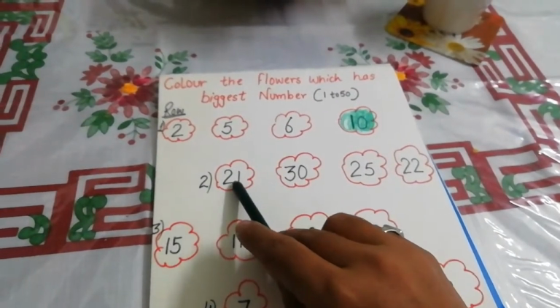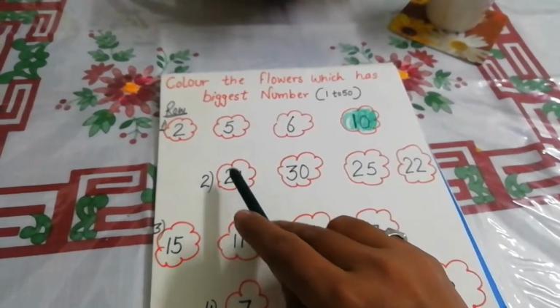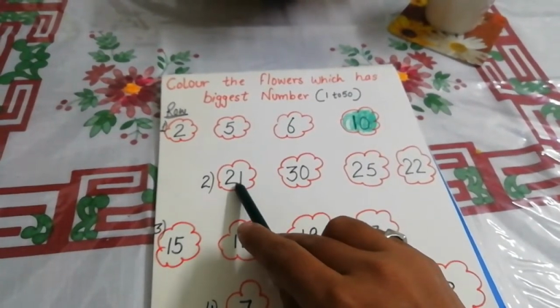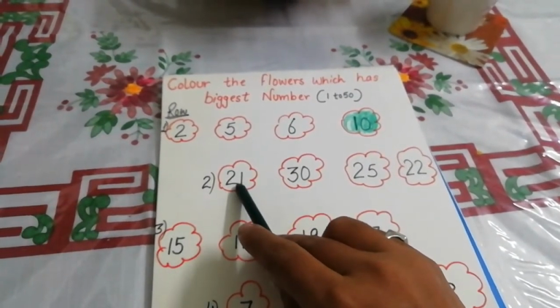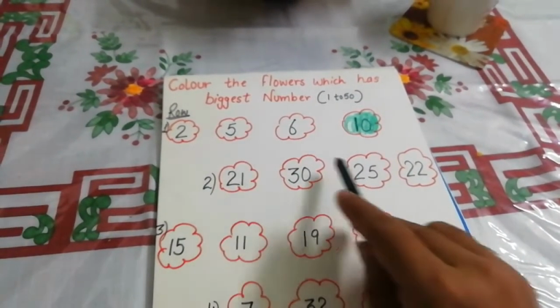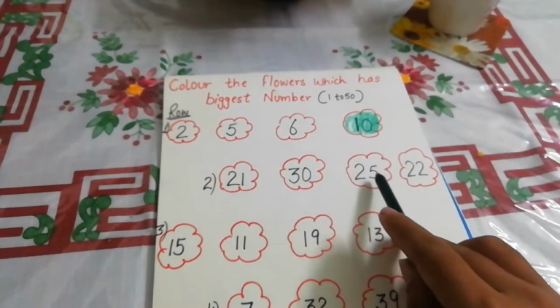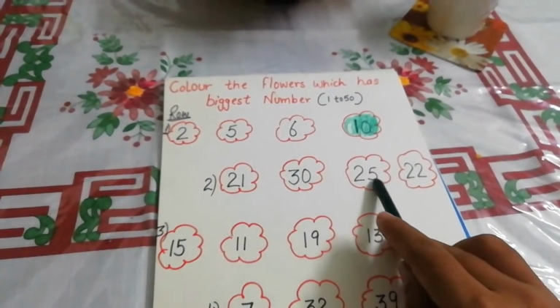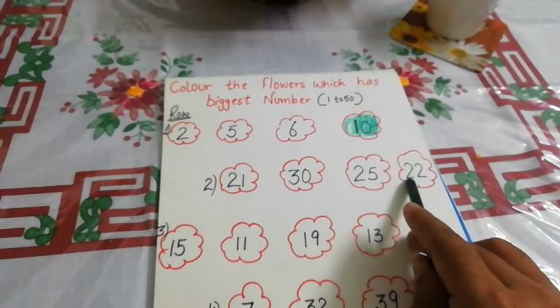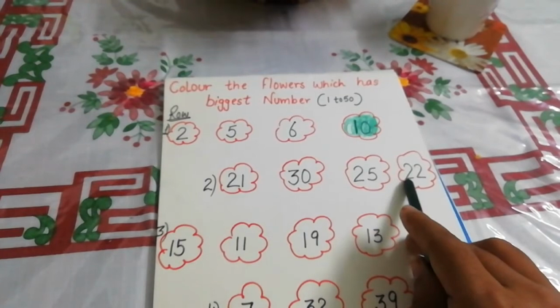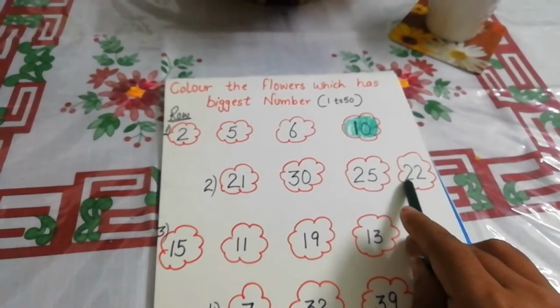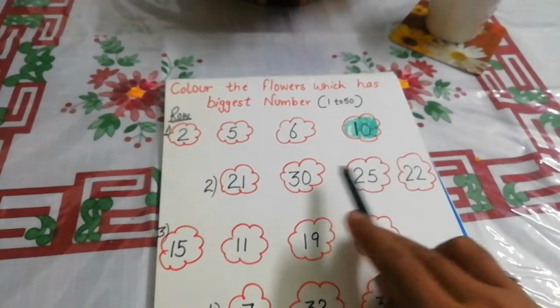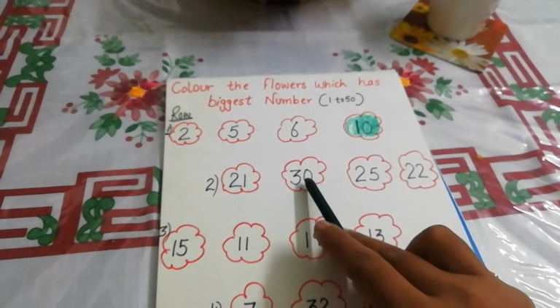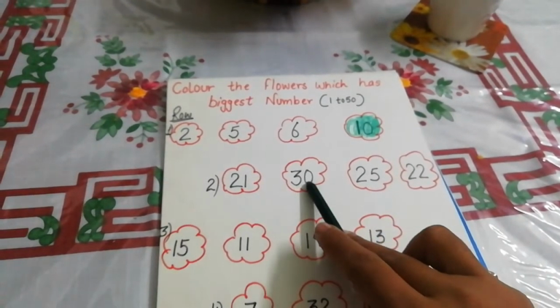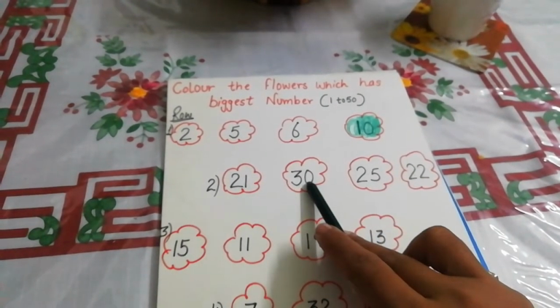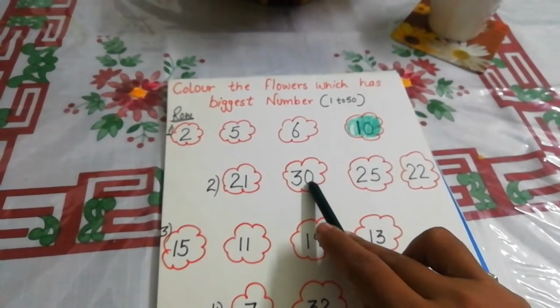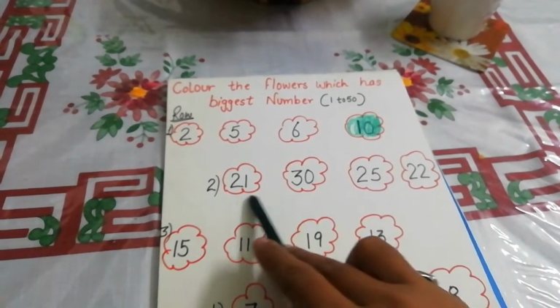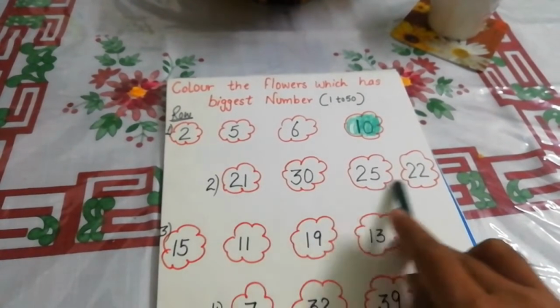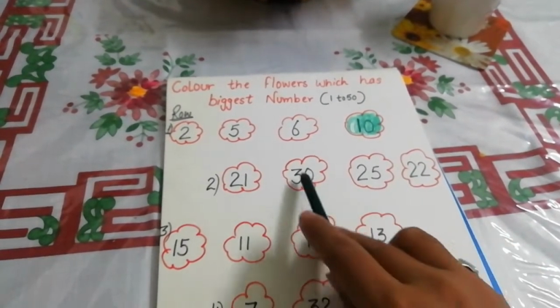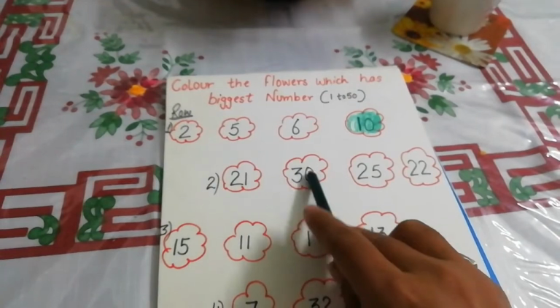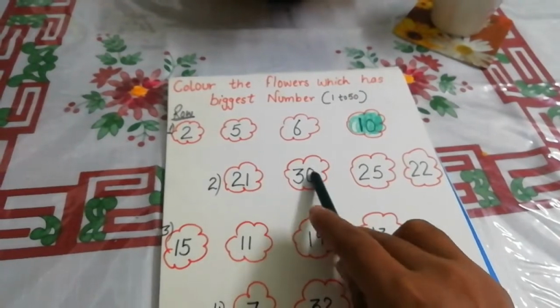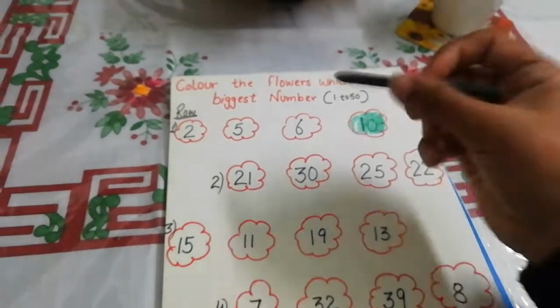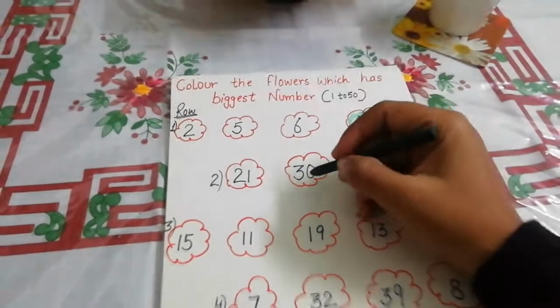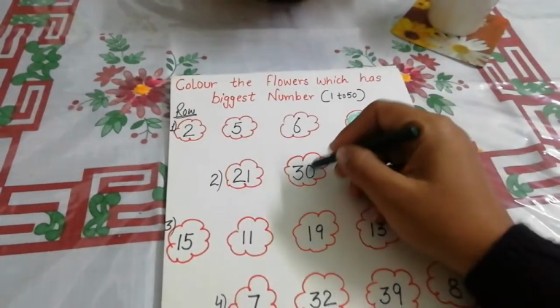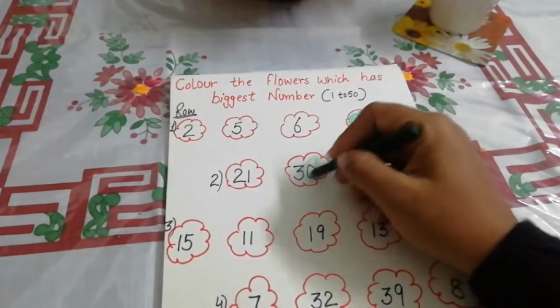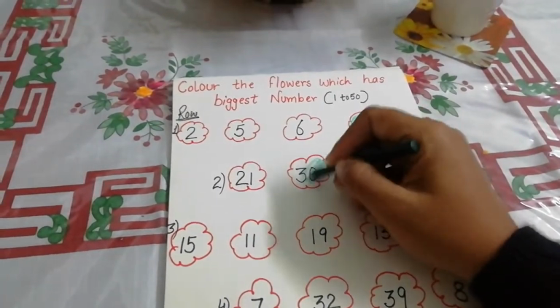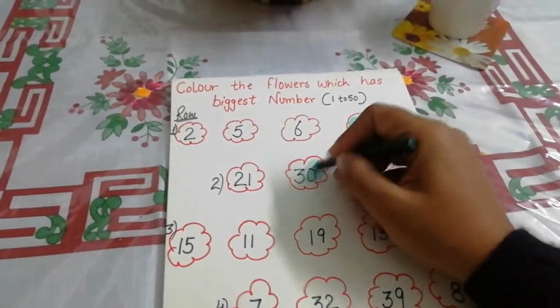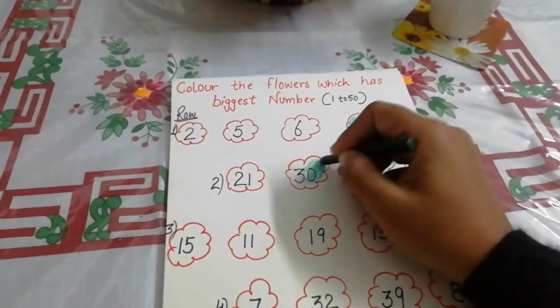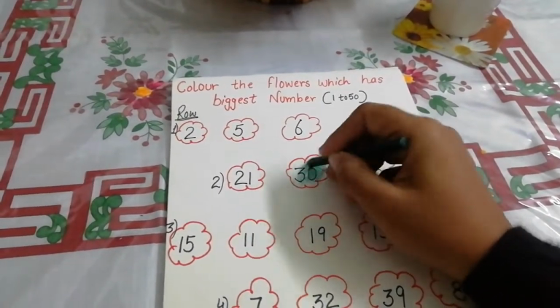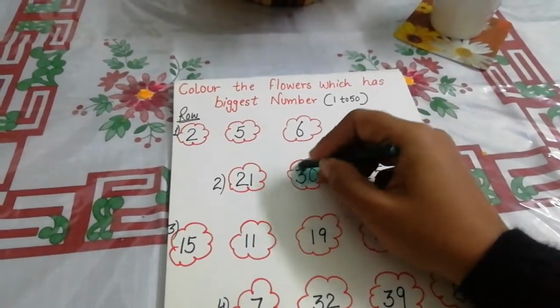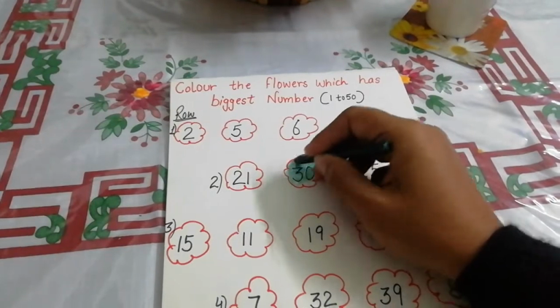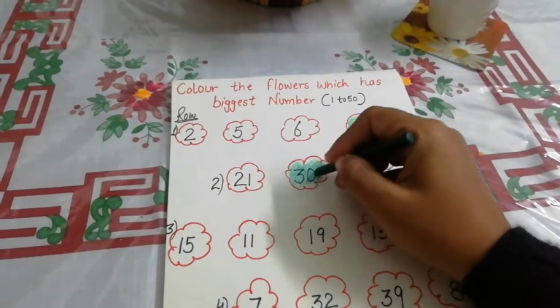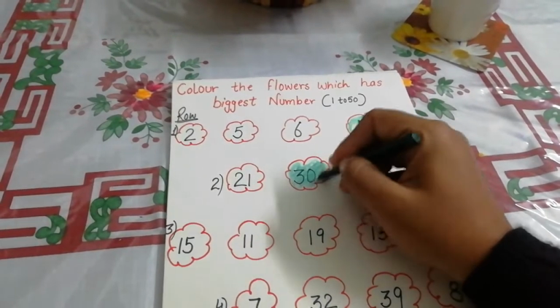This is number 21, this is number 25, this is number 22, this is number 30. Which one is the biggest number? 30 is the biggest number. You will fill the color in this flower like this.